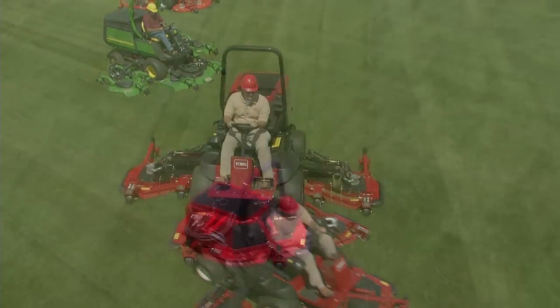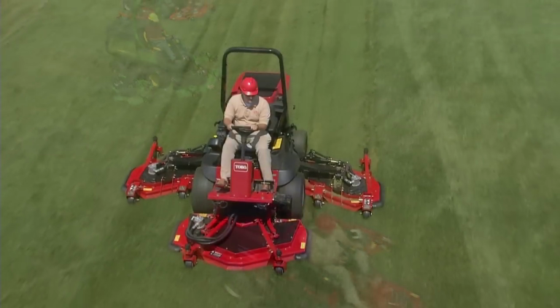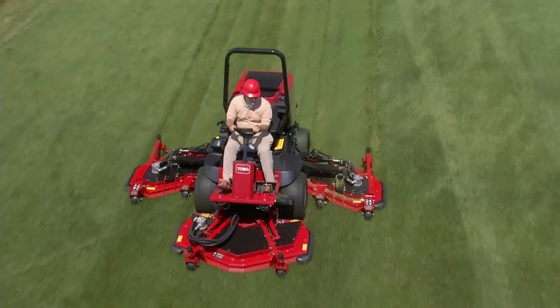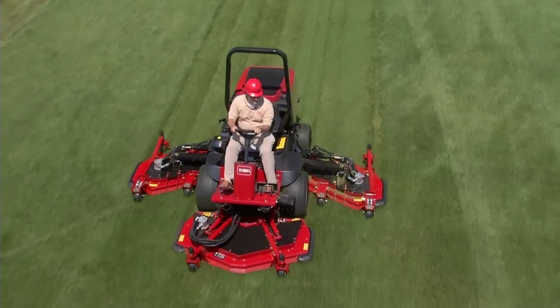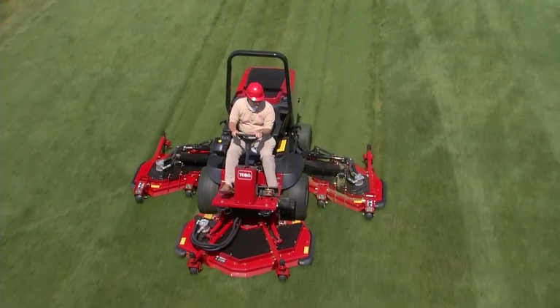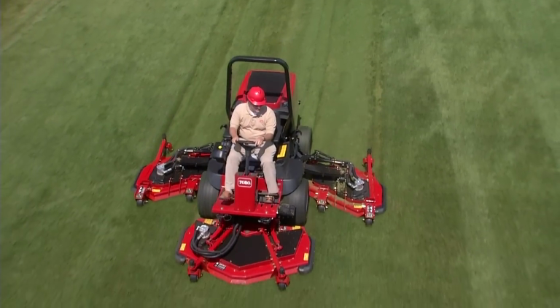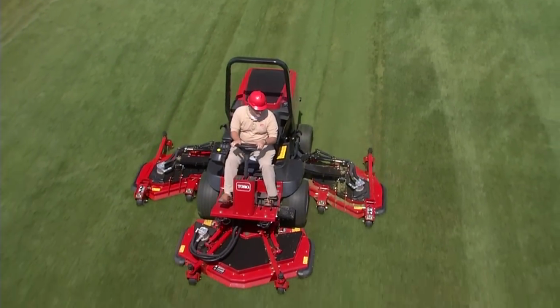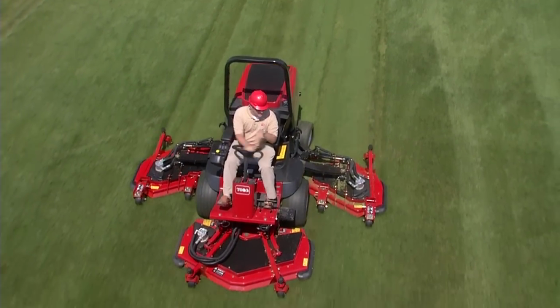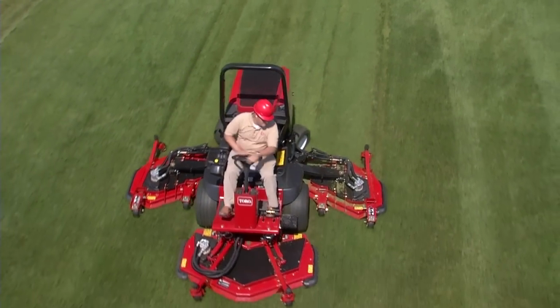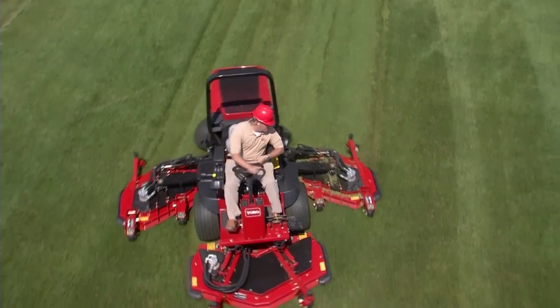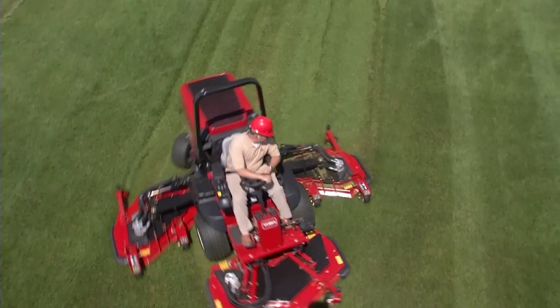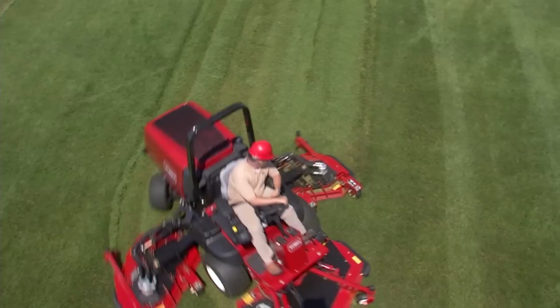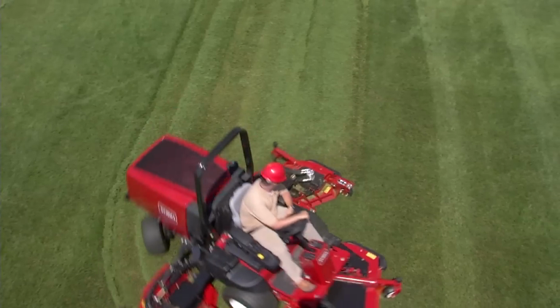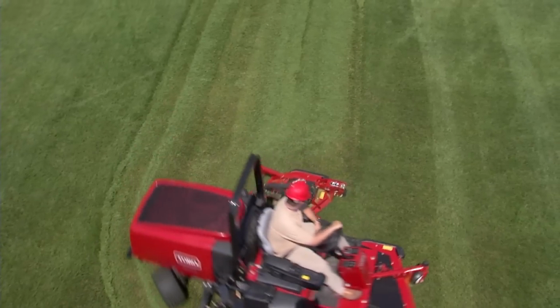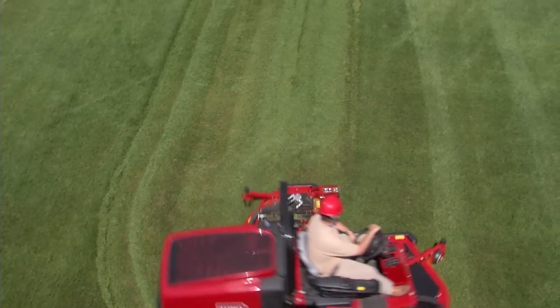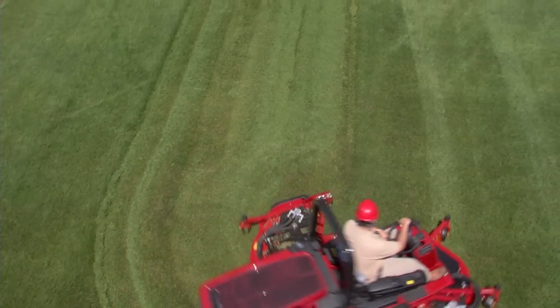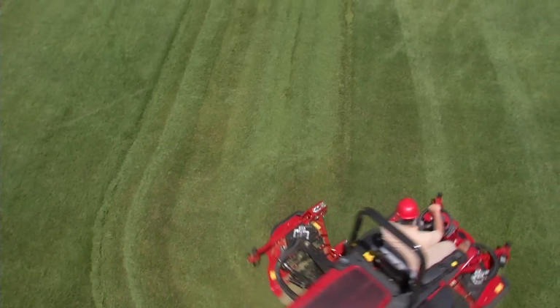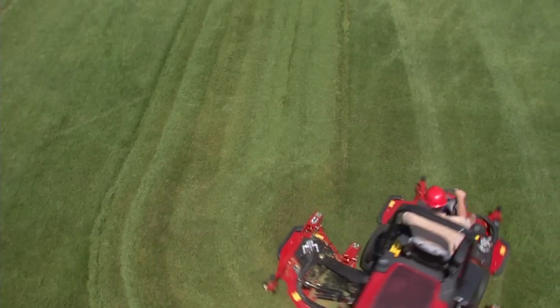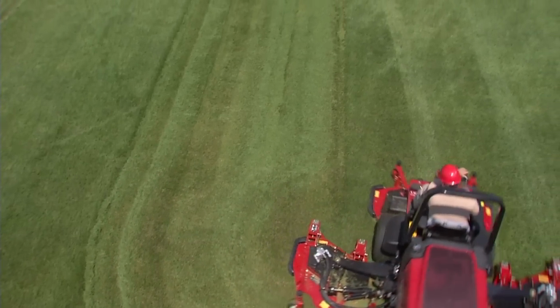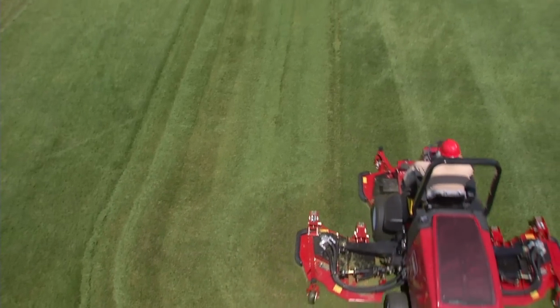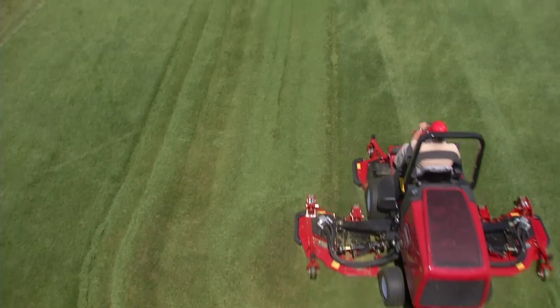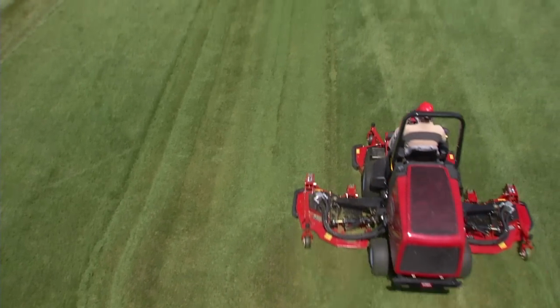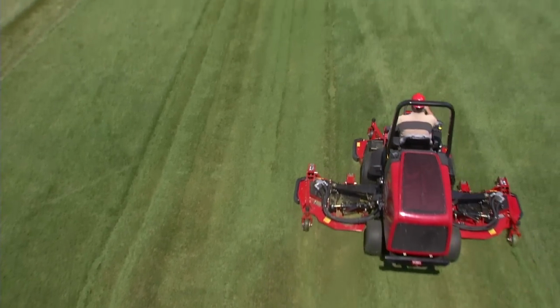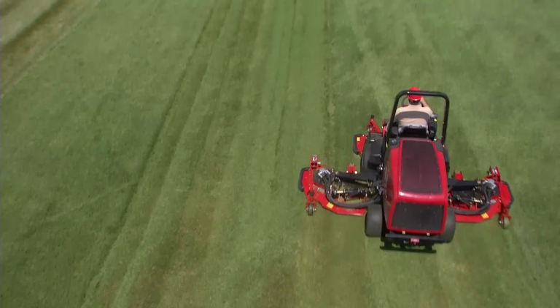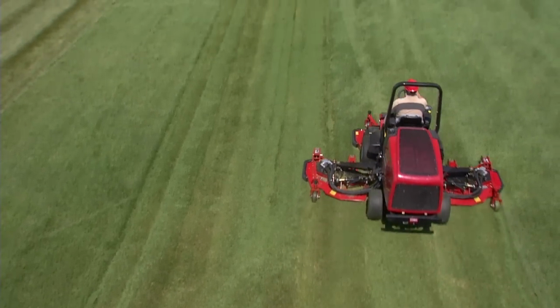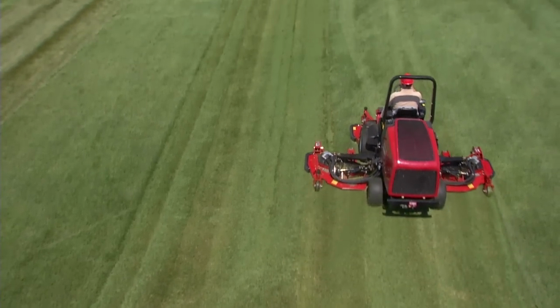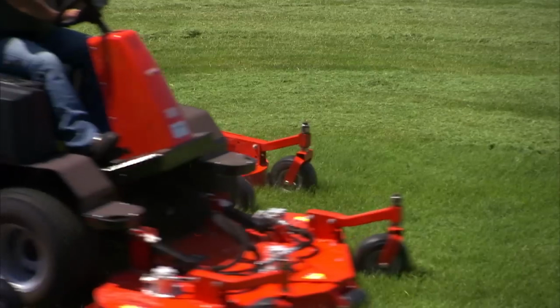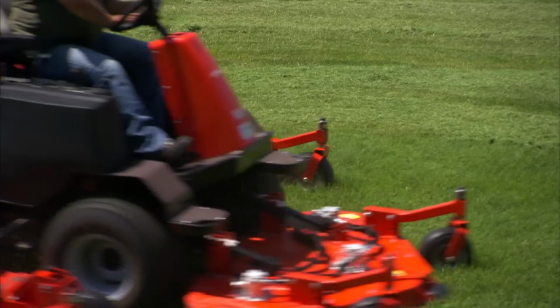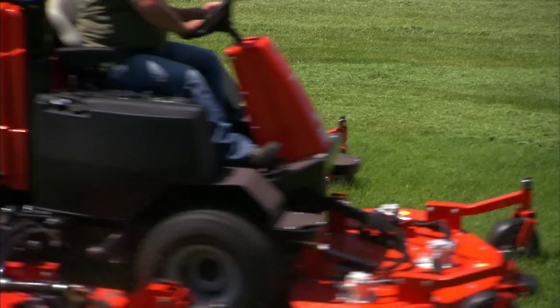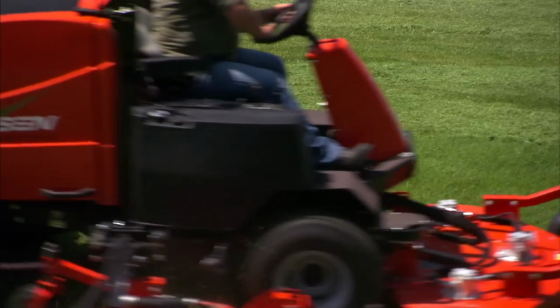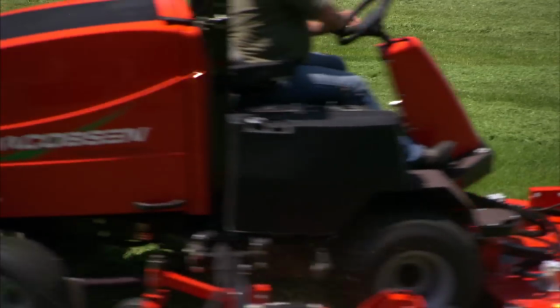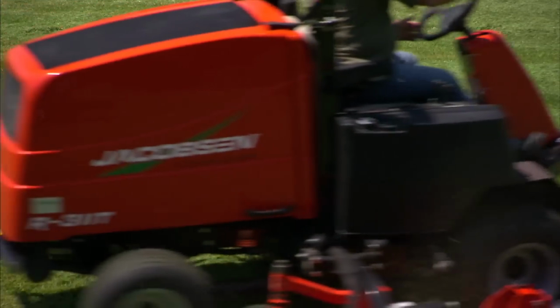These mowers also feature a compact wheelbase that lets you mow a back and forth pattern with no uncut circle — something our competitors just can't do.